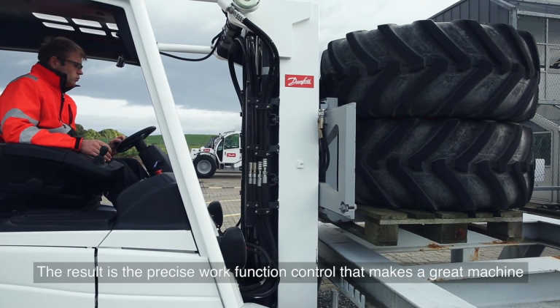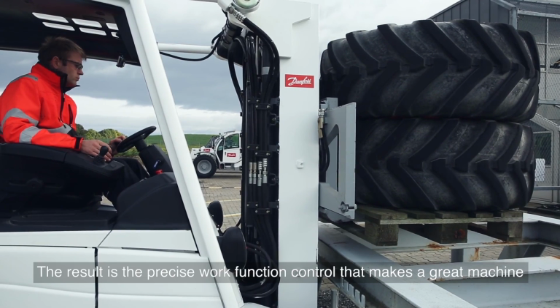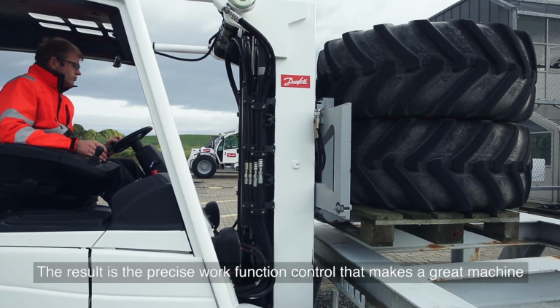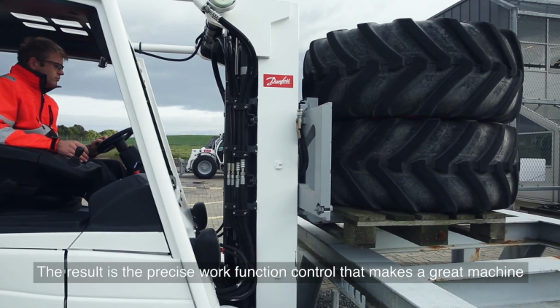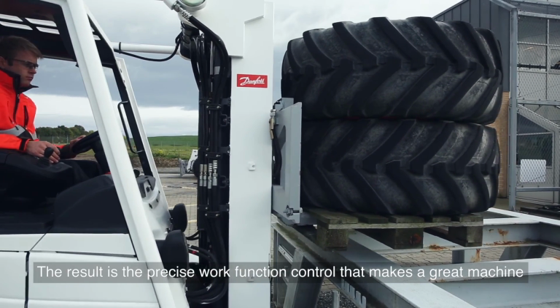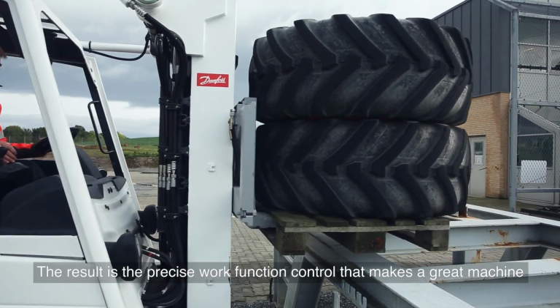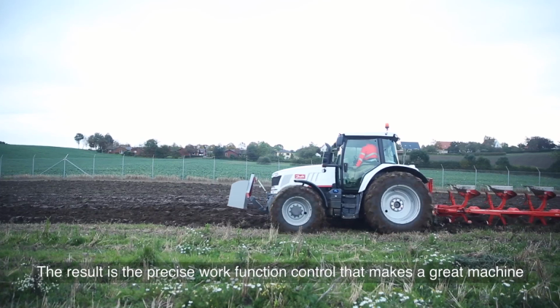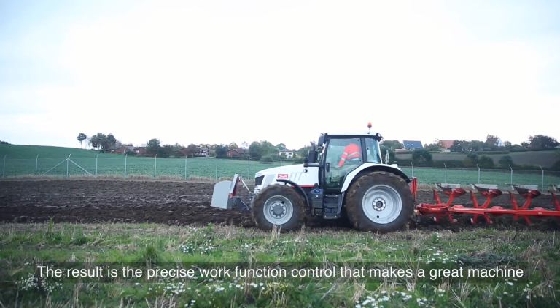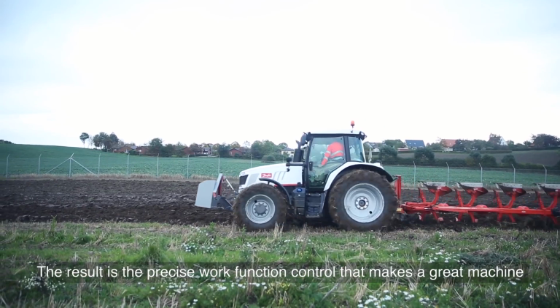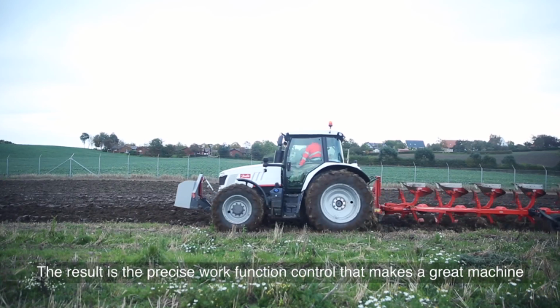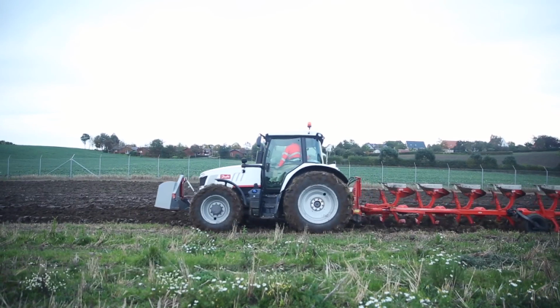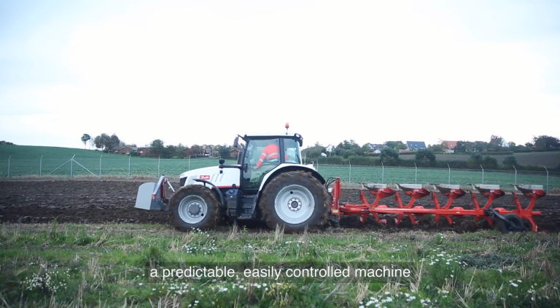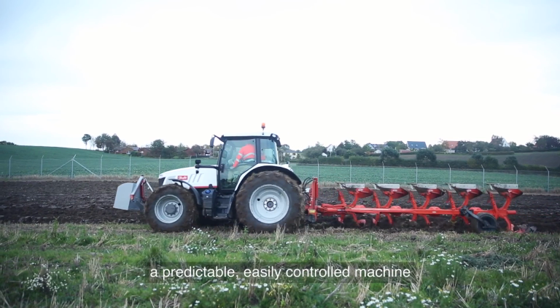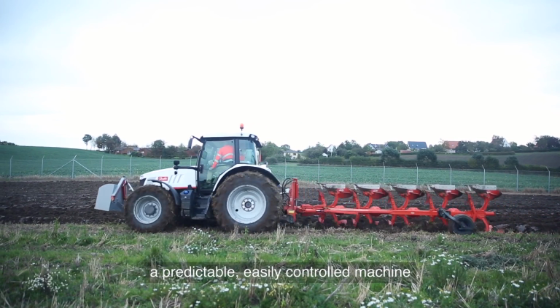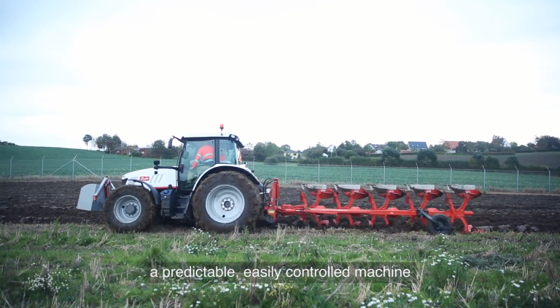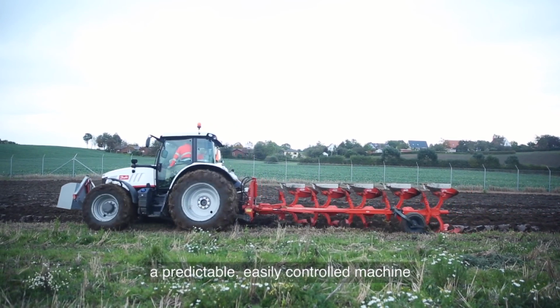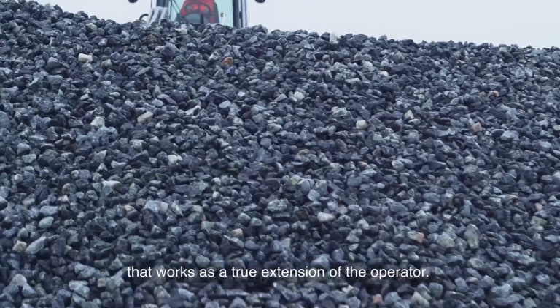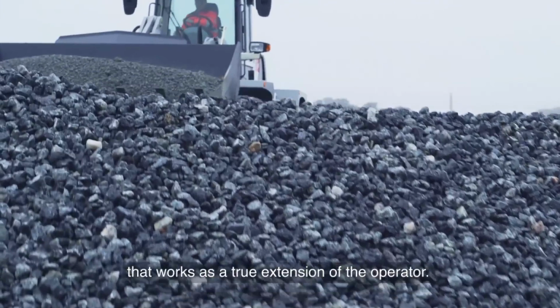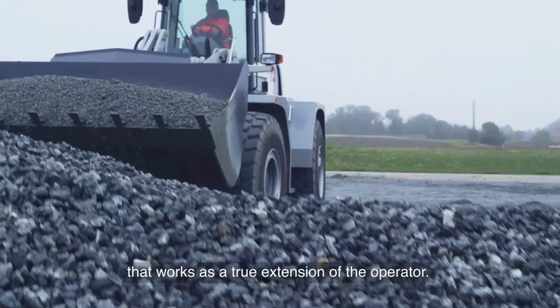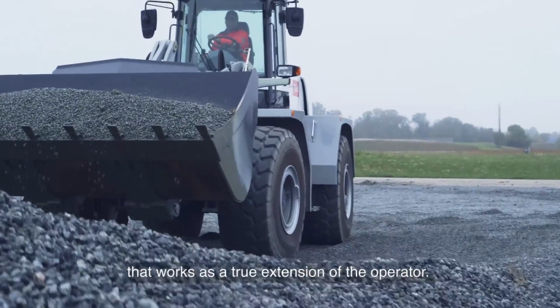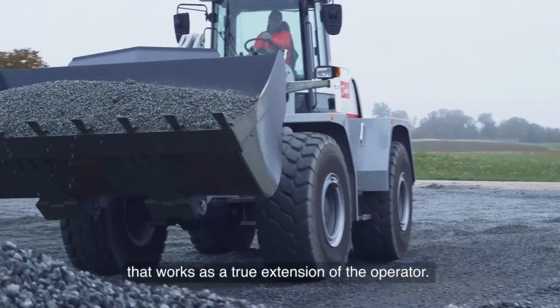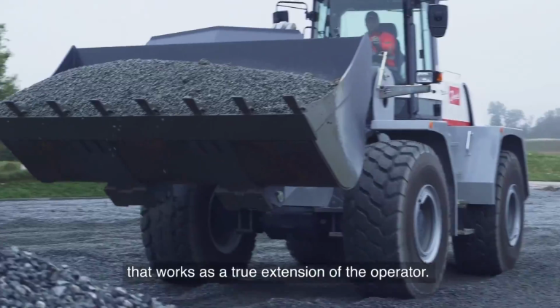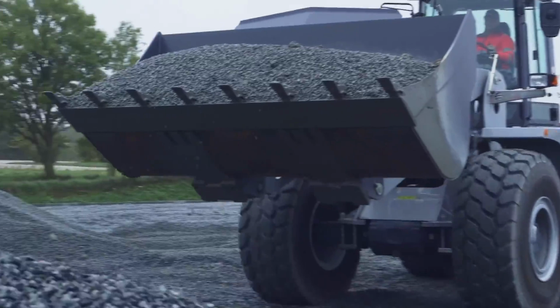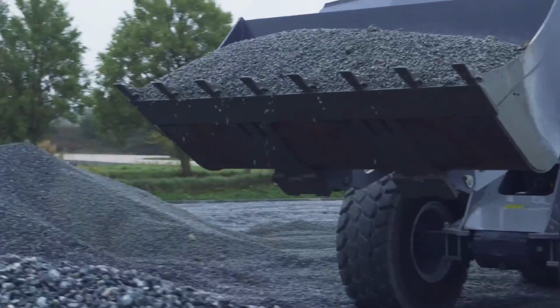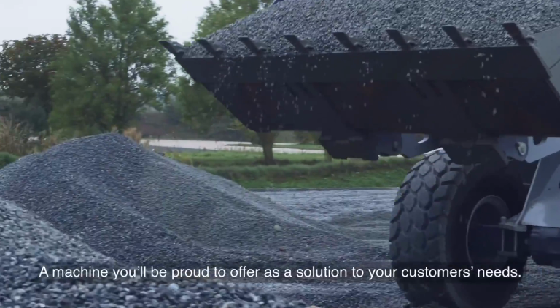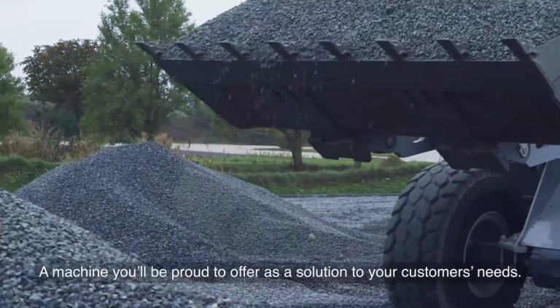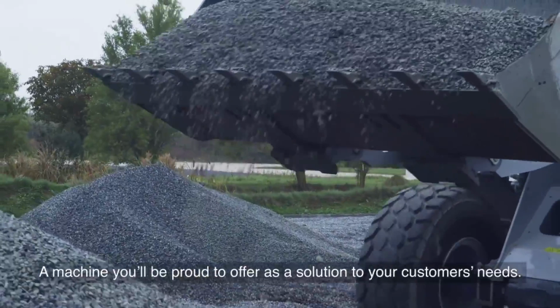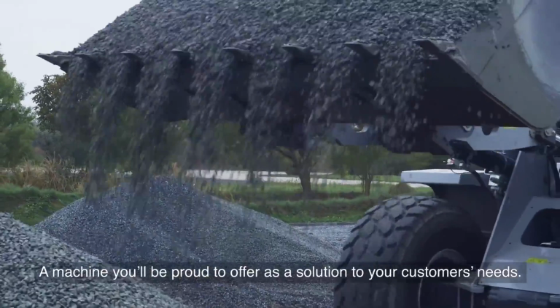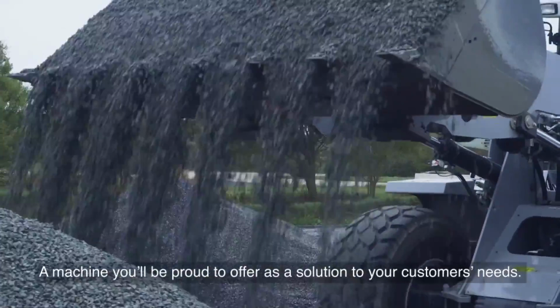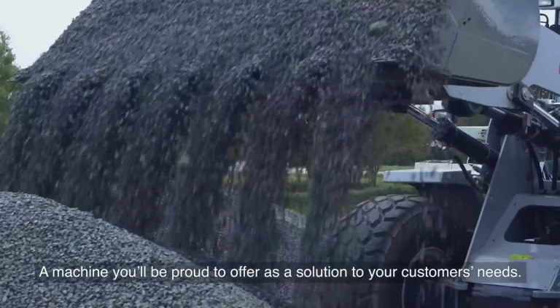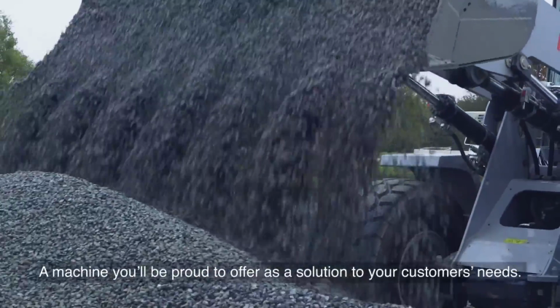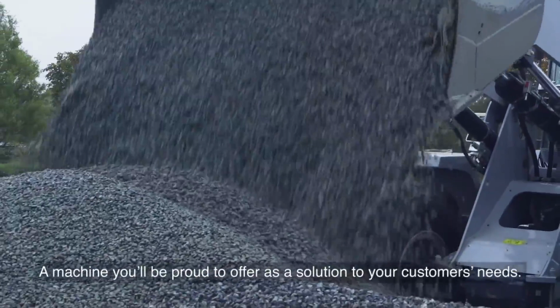The result is the precise work function control that makes a great machine — a predictable, easily controlled machine that works as a true extension of the operator. A machine you'll be proud to offer as a solution to your customers' needs. A machine you can create with Danfoss today by engineering tomorrow.